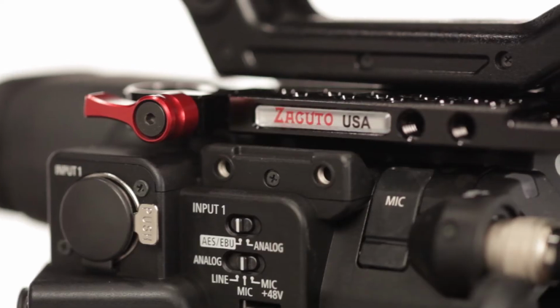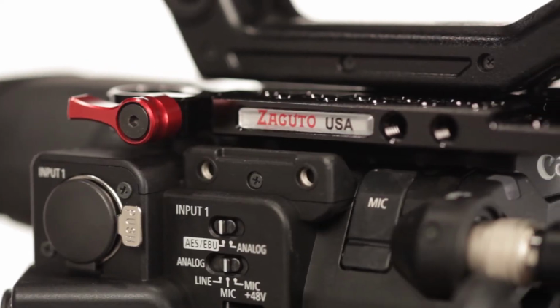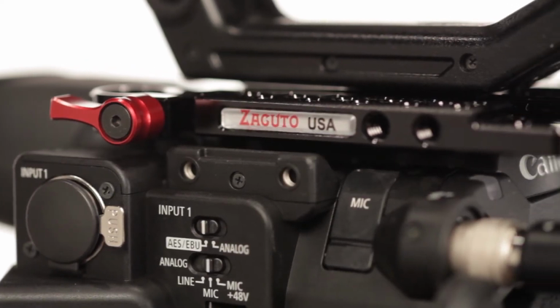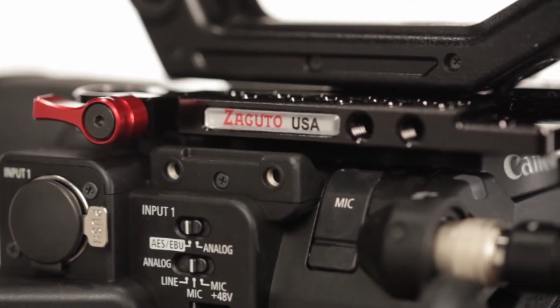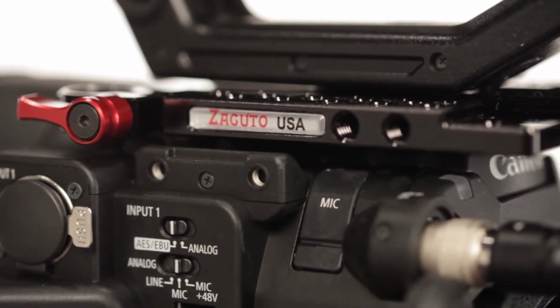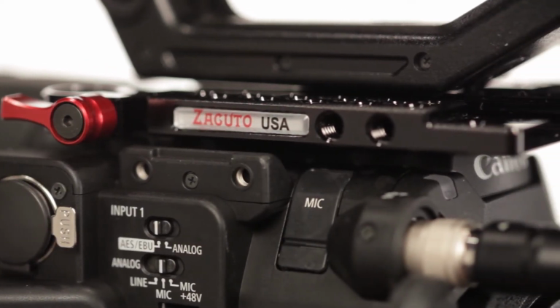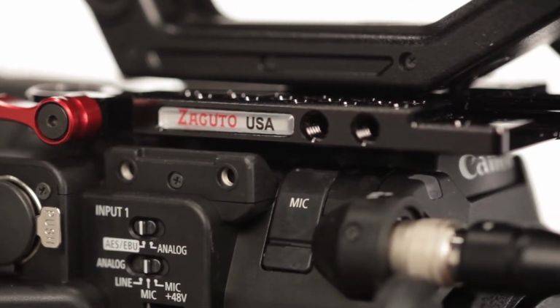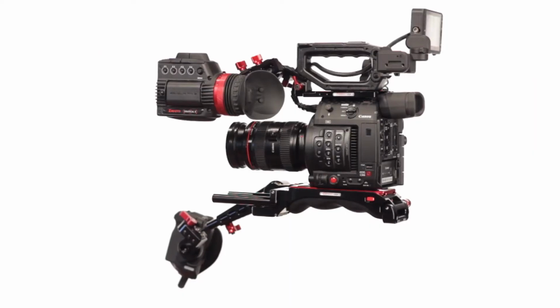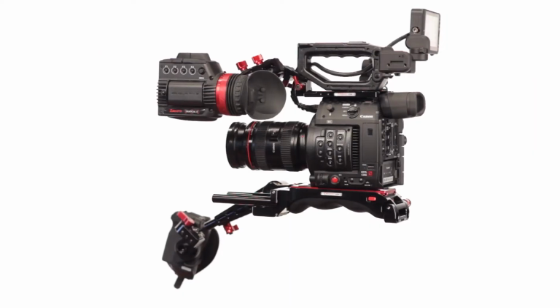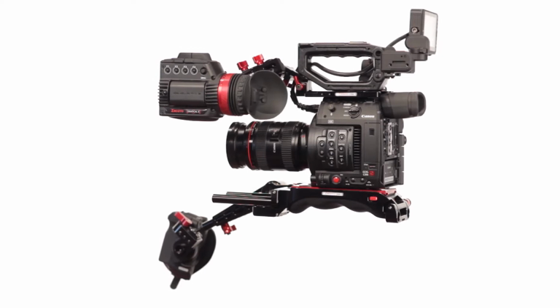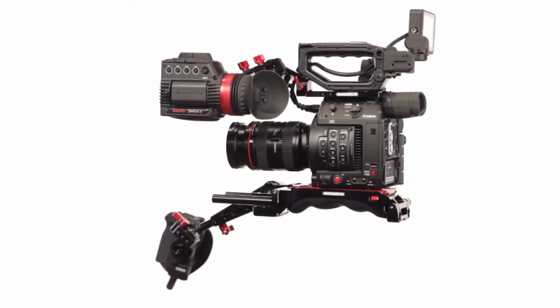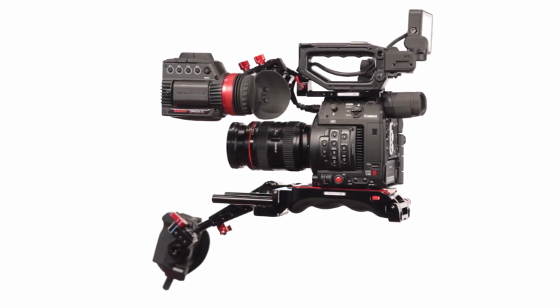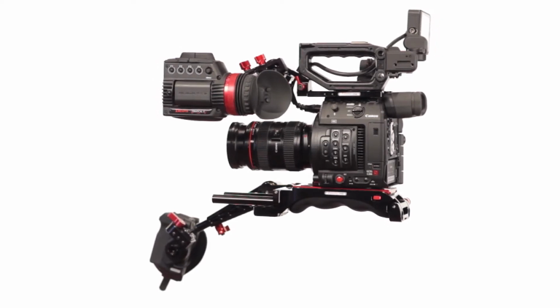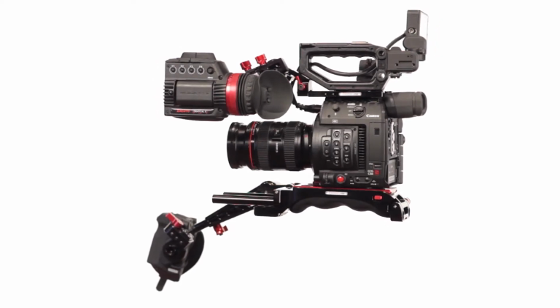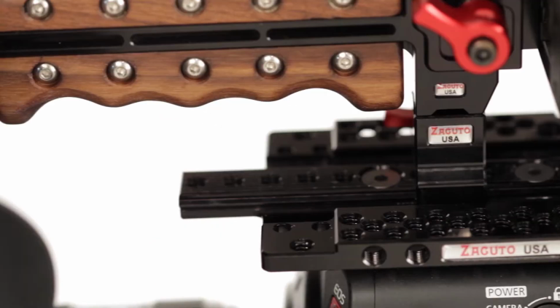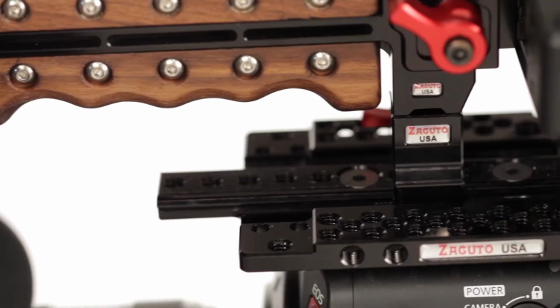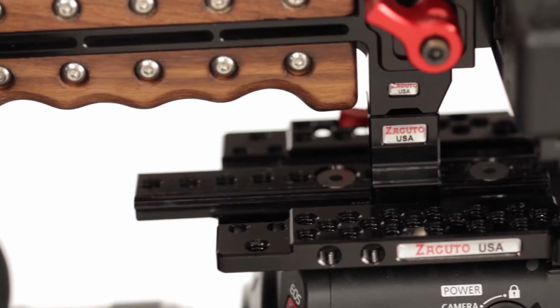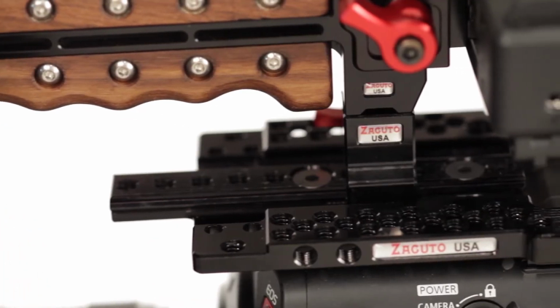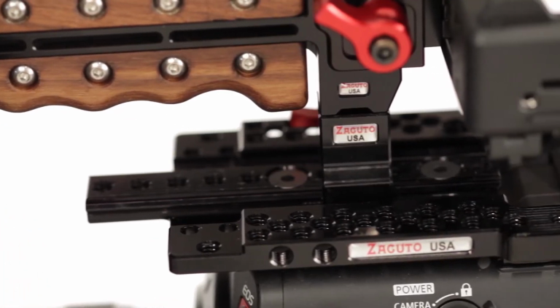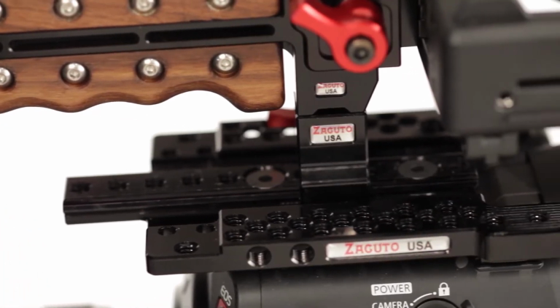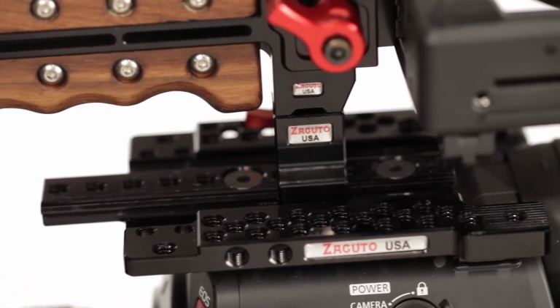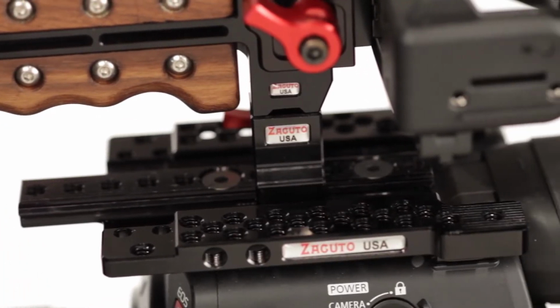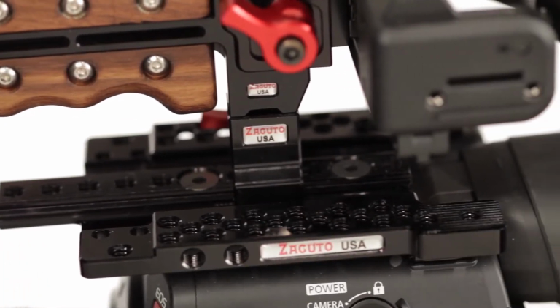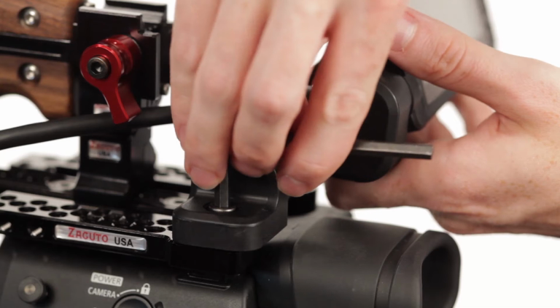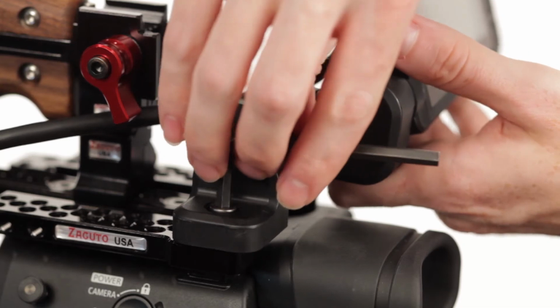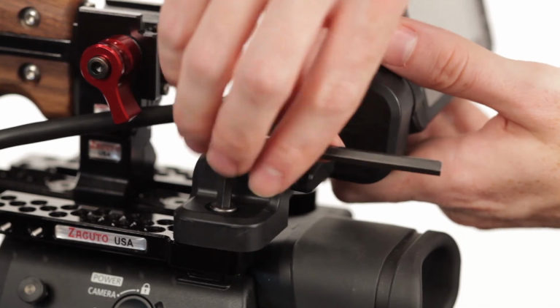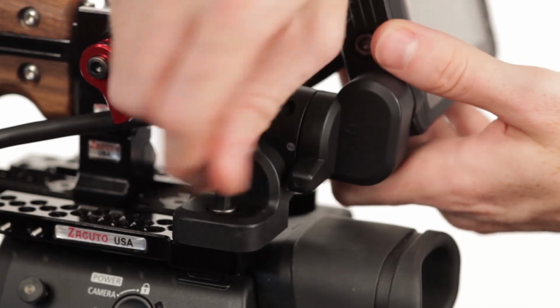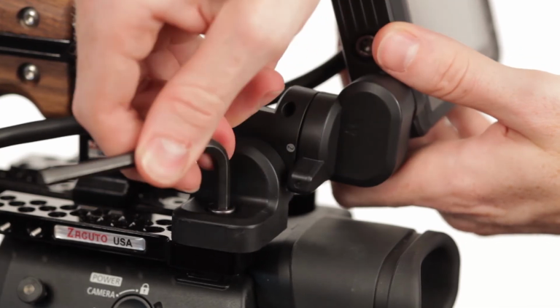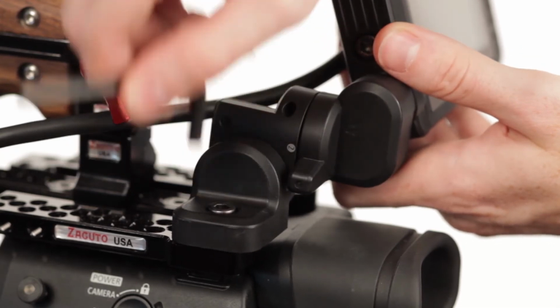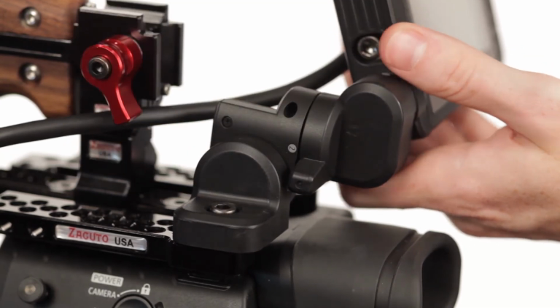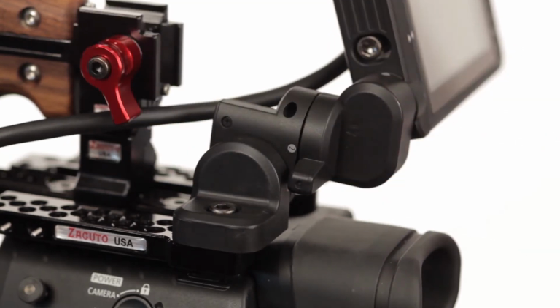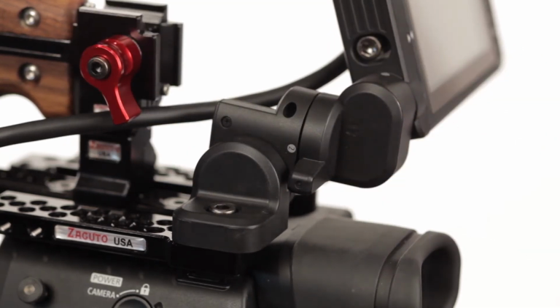Our C200 top plate gives you the flexibility to mount Canon's handle in a variety of positions. Multiple quarter-twenty tapped holes allow for quick accessory mounting. Use them to reposition the C200 LCD assembly at the rear of the plate.